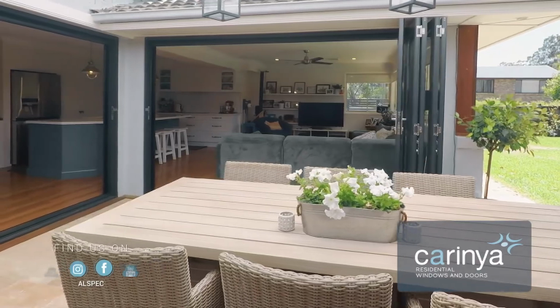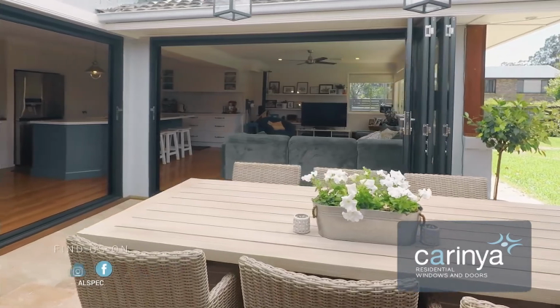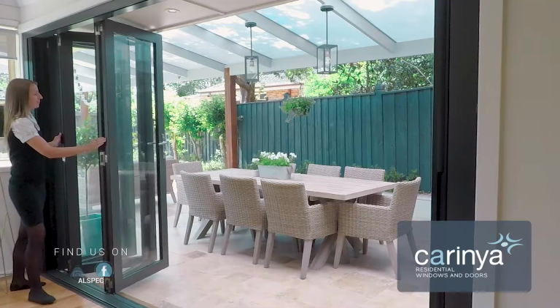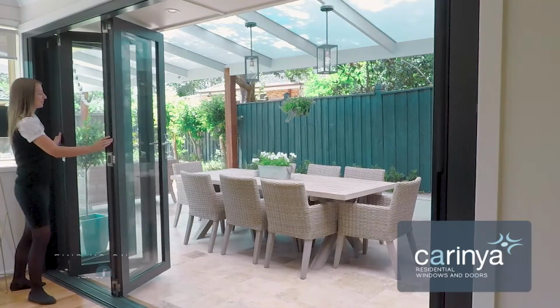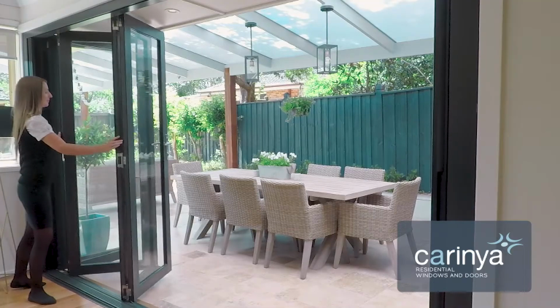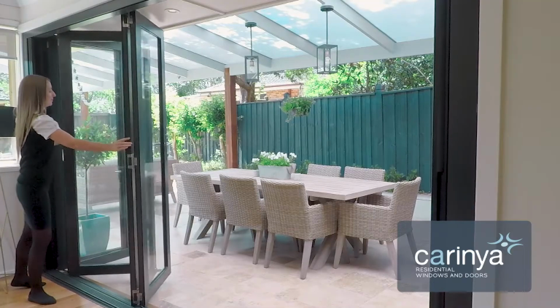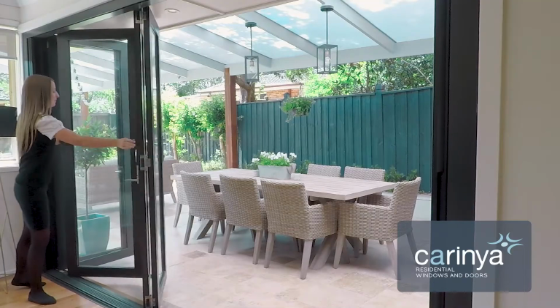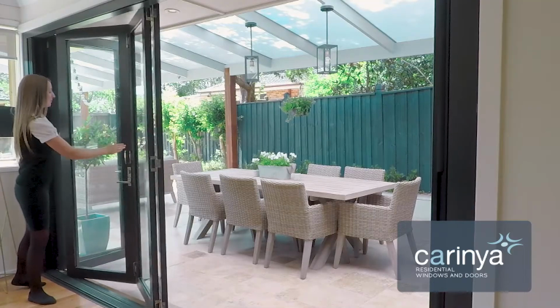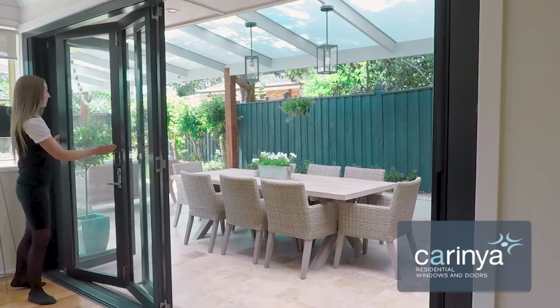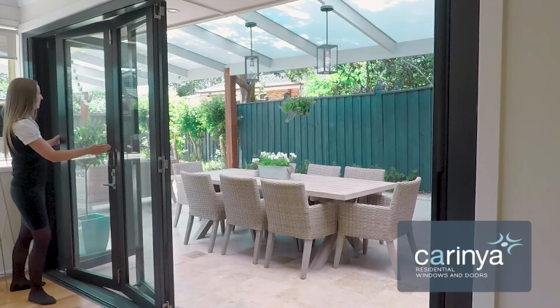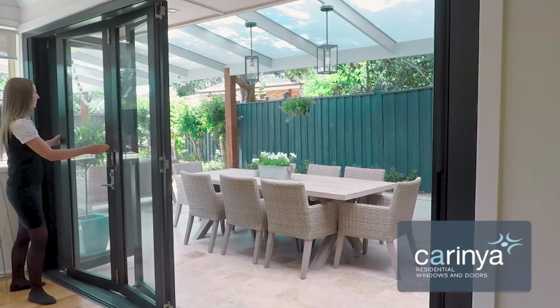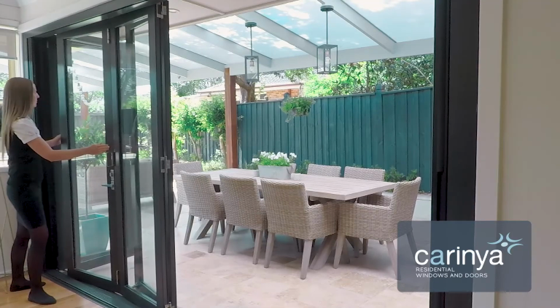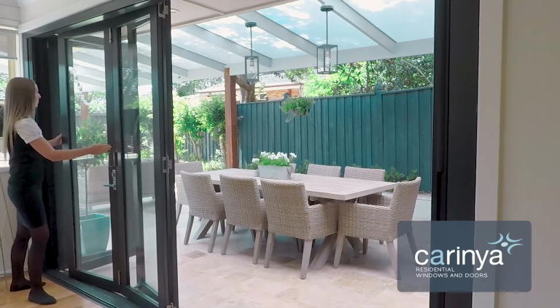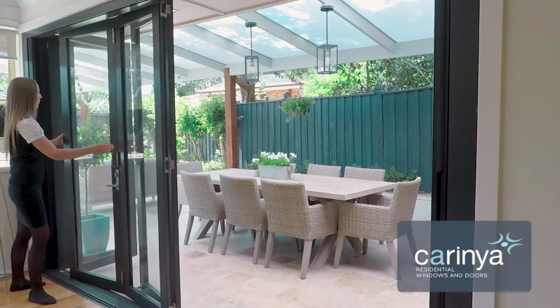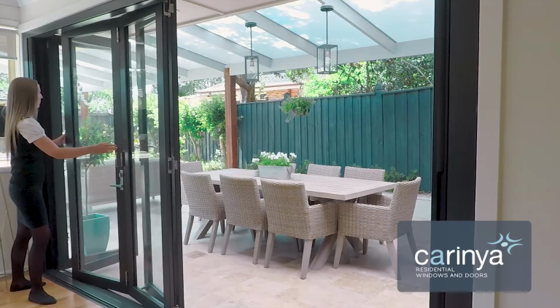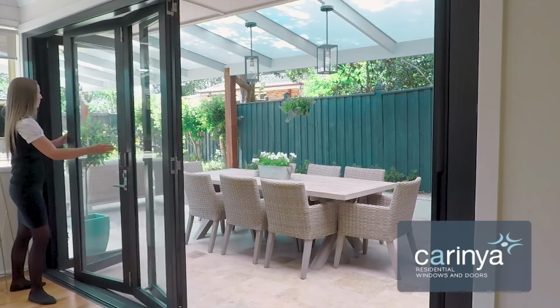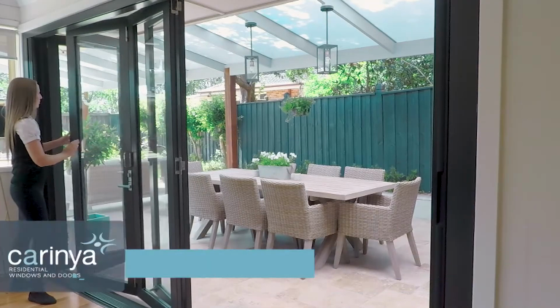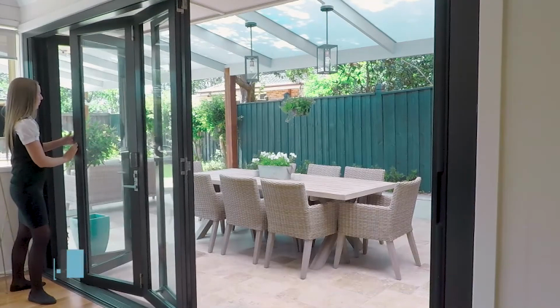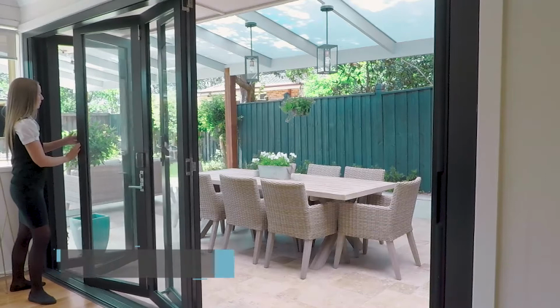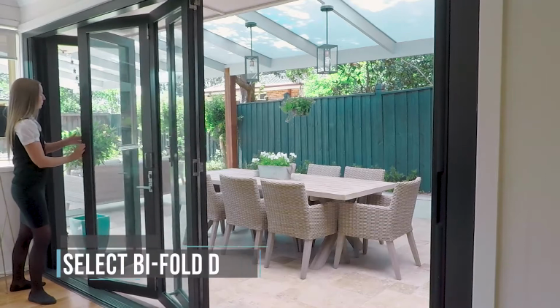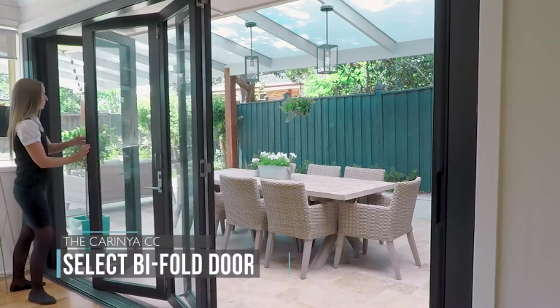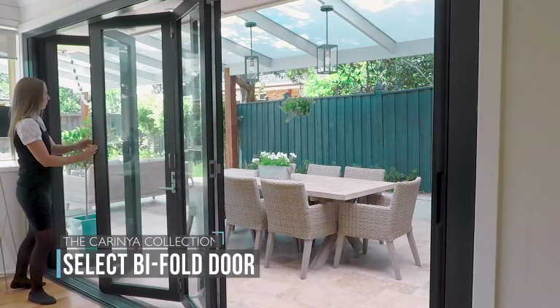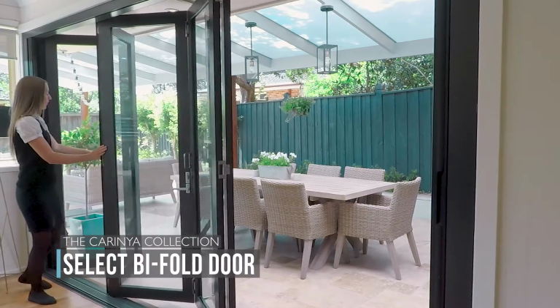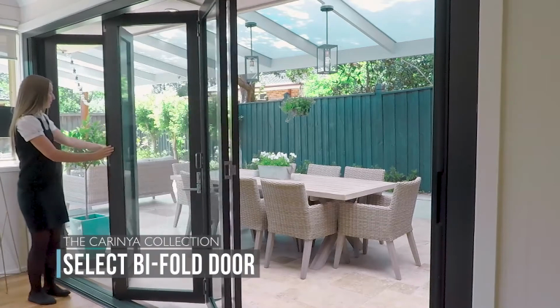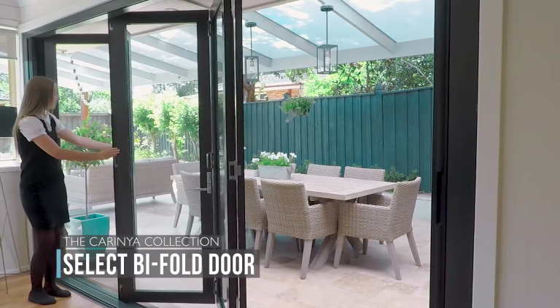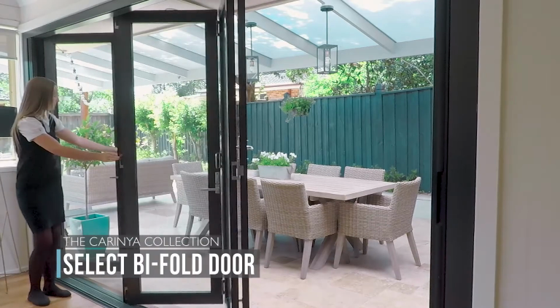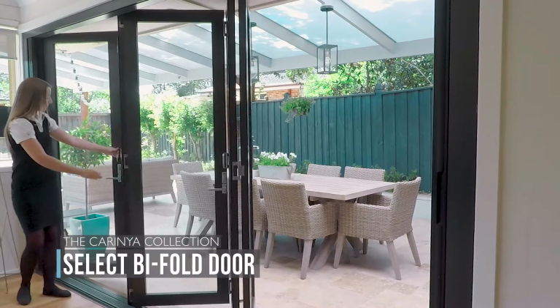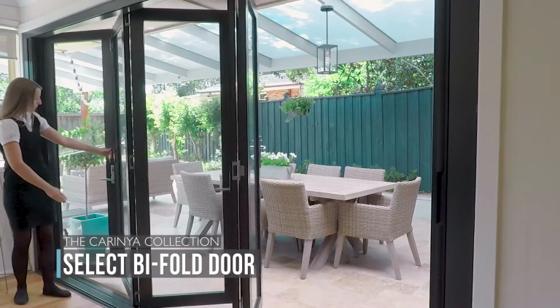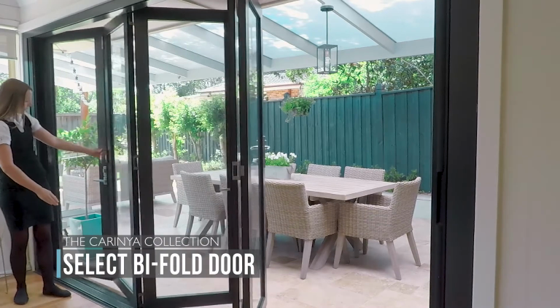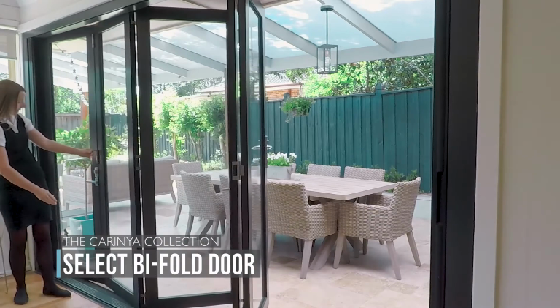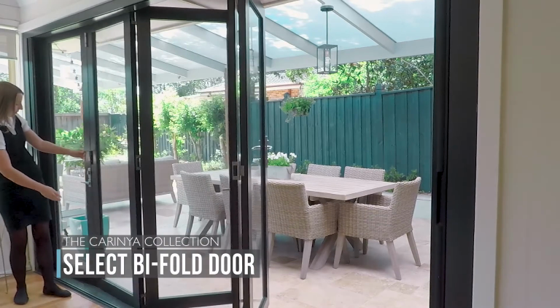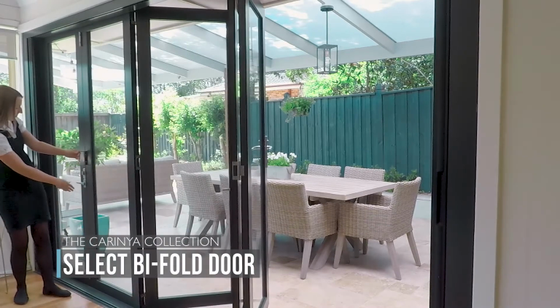The Carinya Select bifold door is a premium solution for those seeking superior functionality and style in the alfresco area of their home.